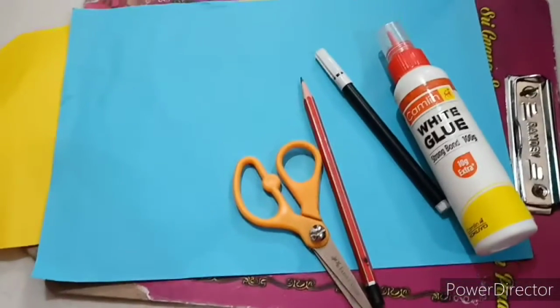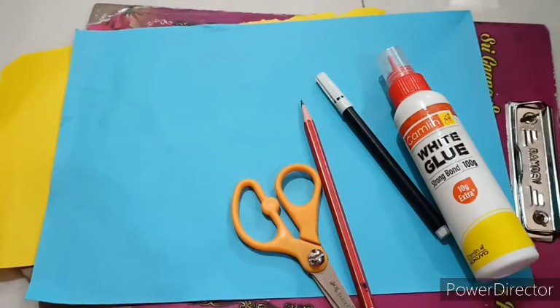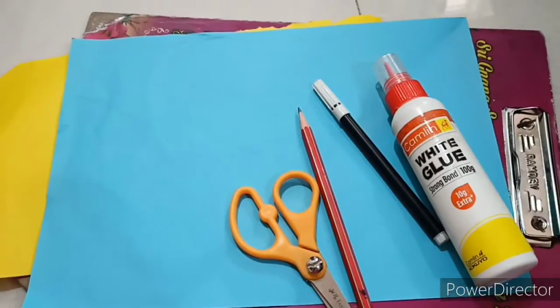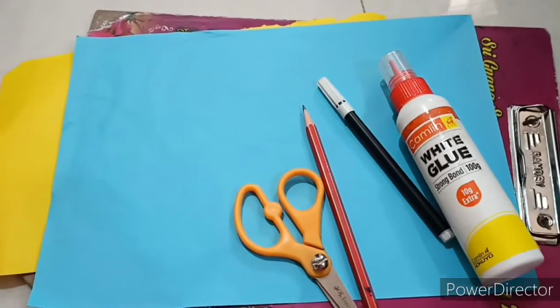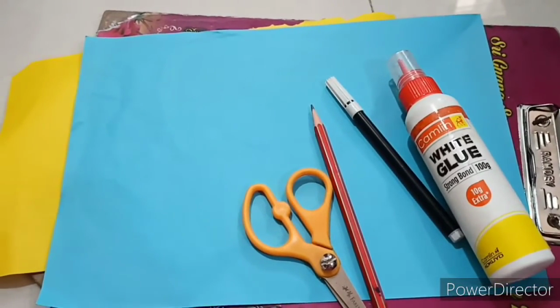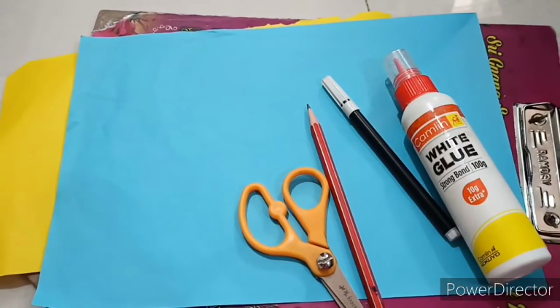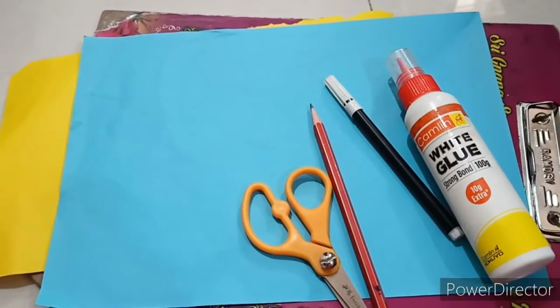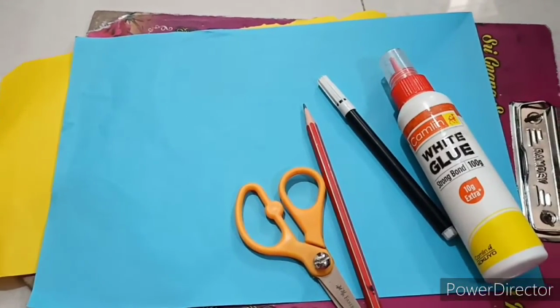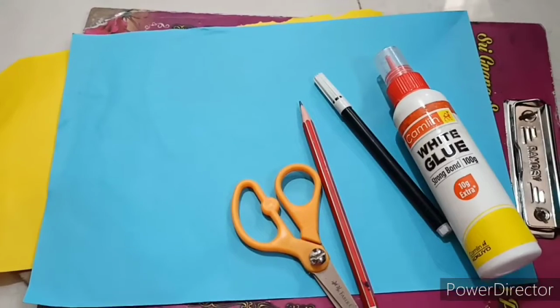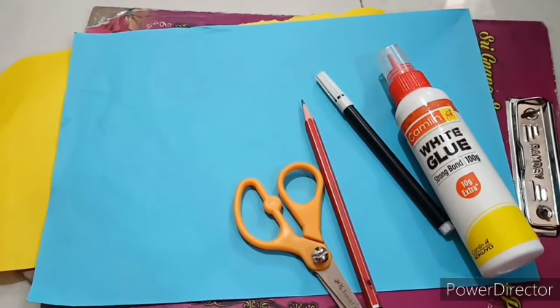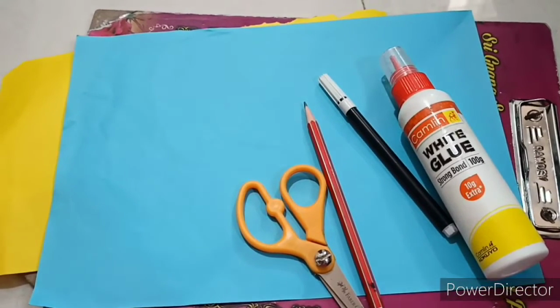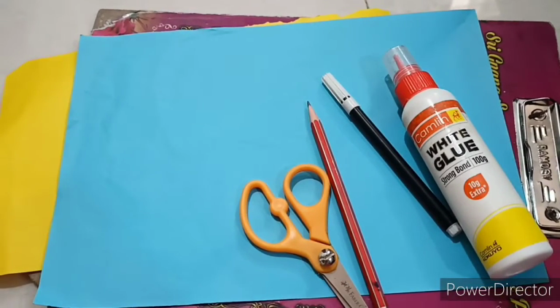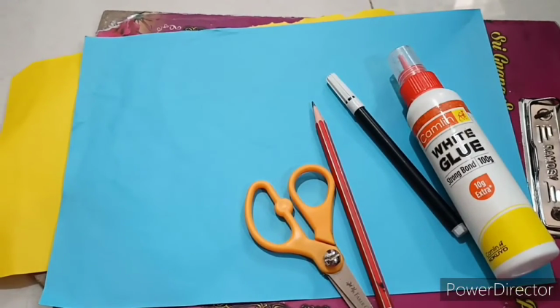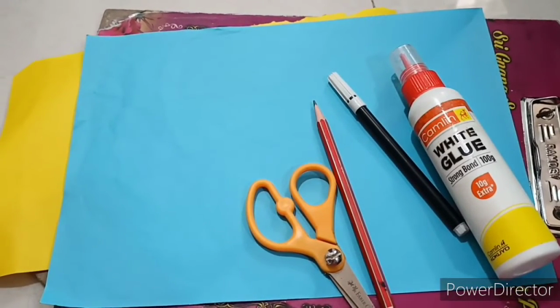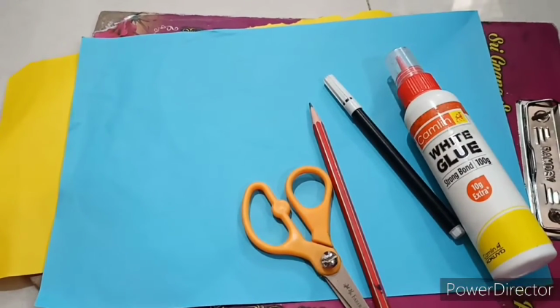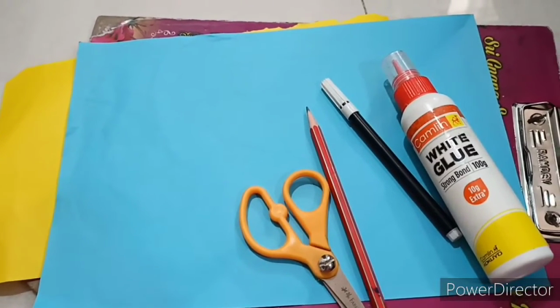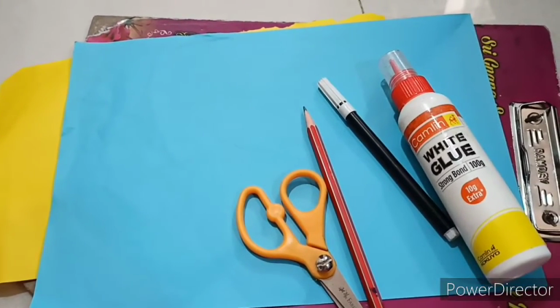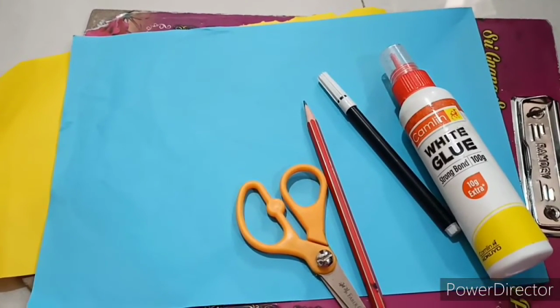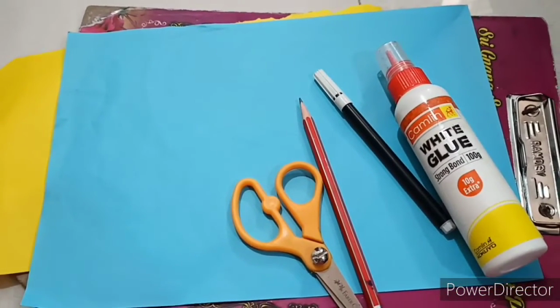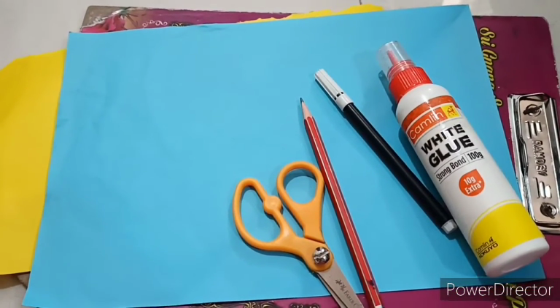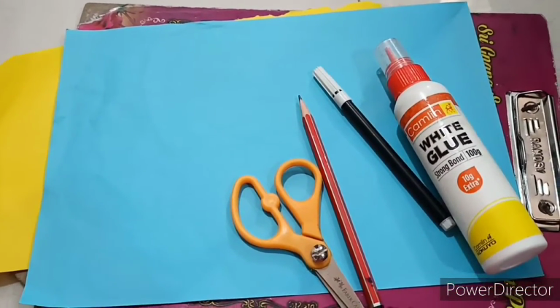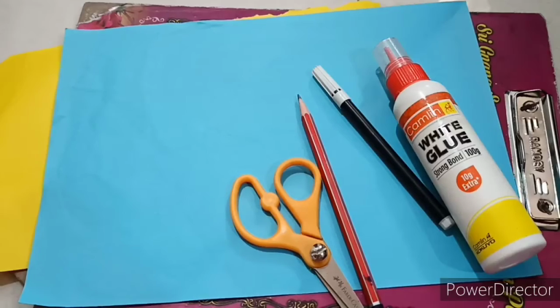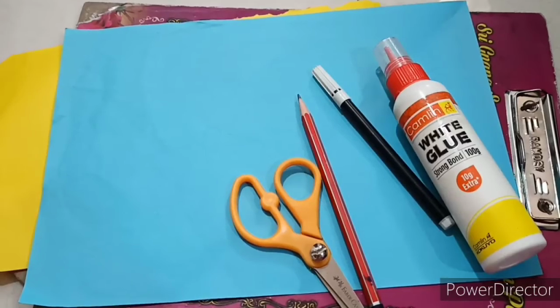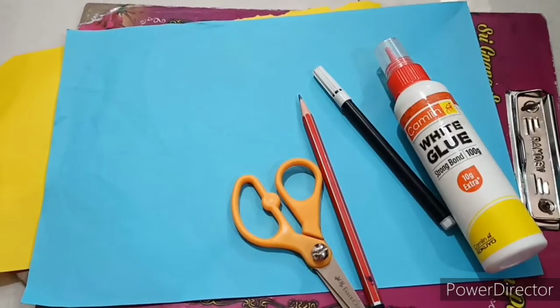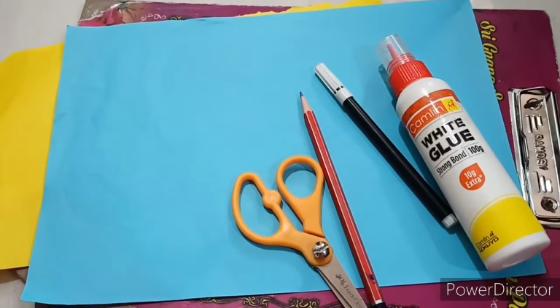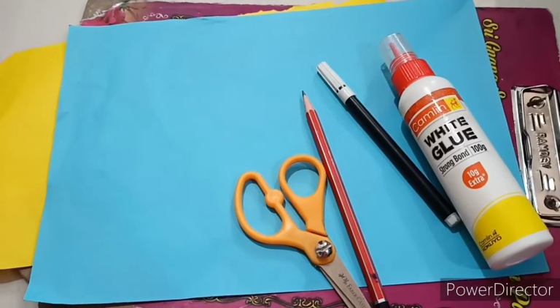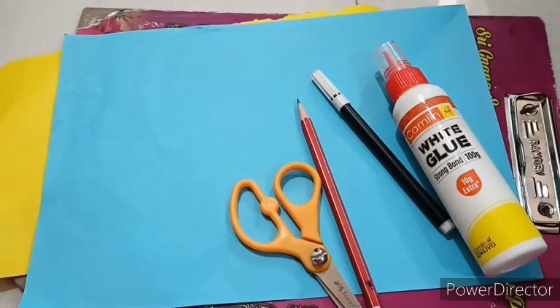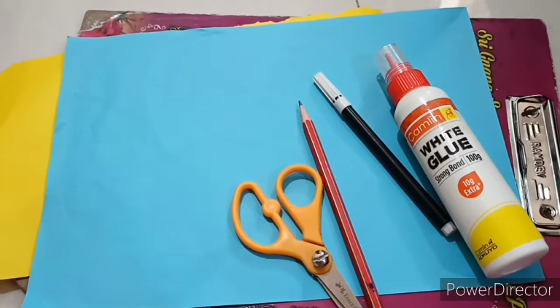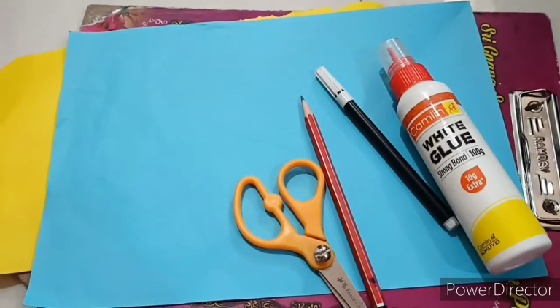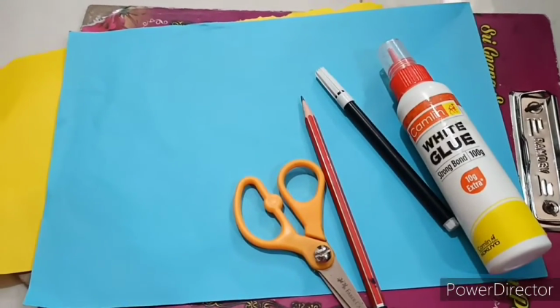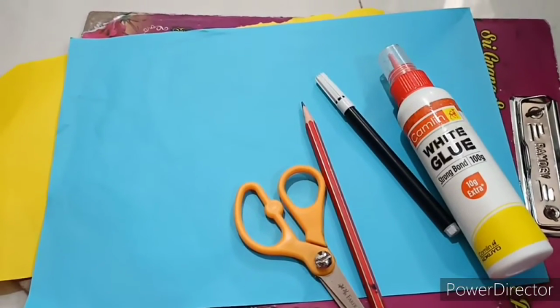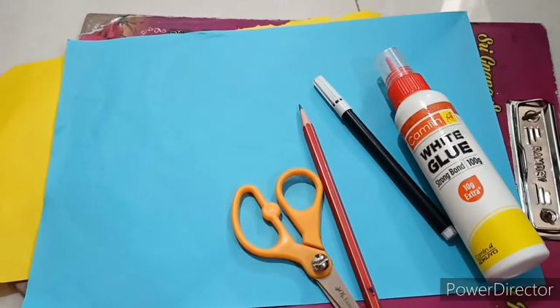Today we are going to make a paper fish. For this we need any two color paper, sketch pen, pencil, glue and scissors. Now let's start.